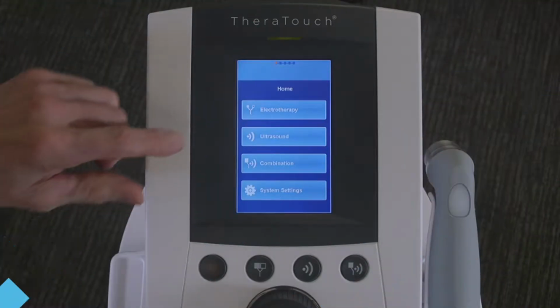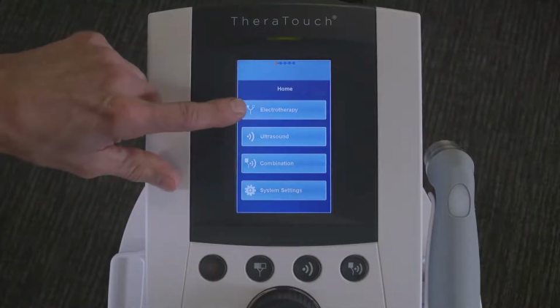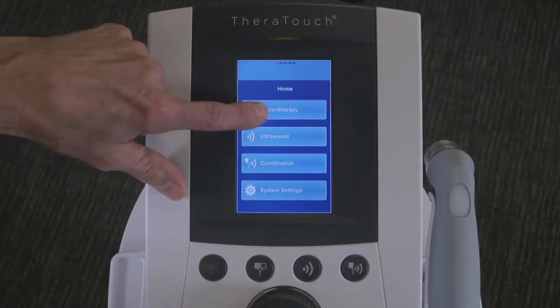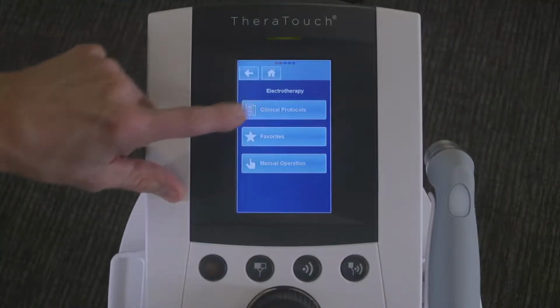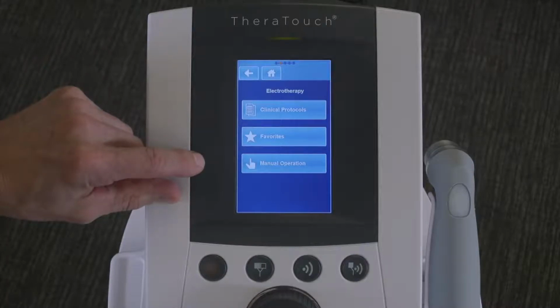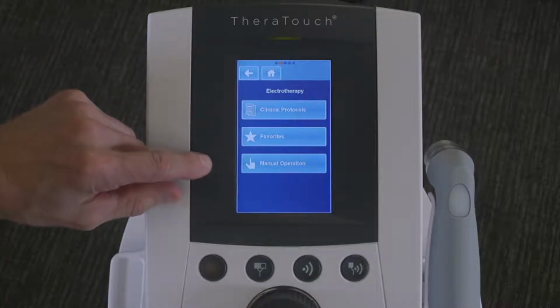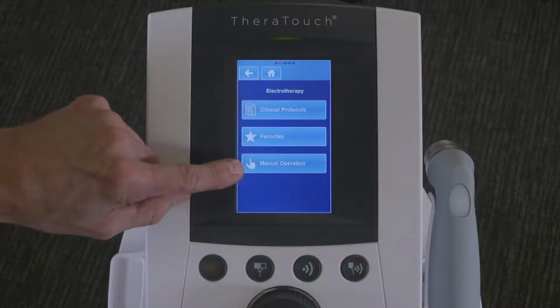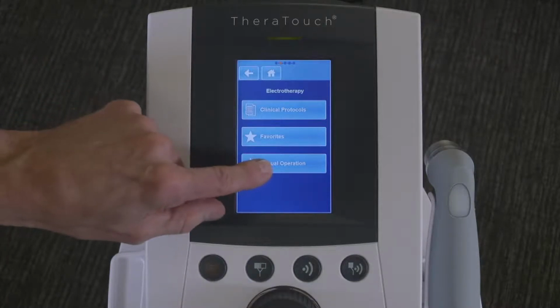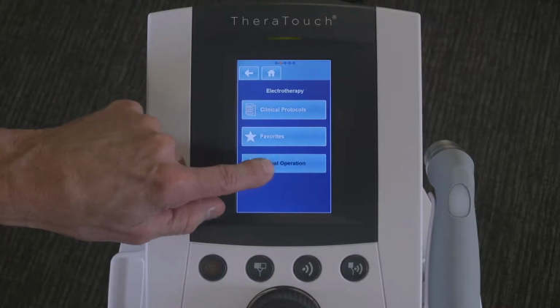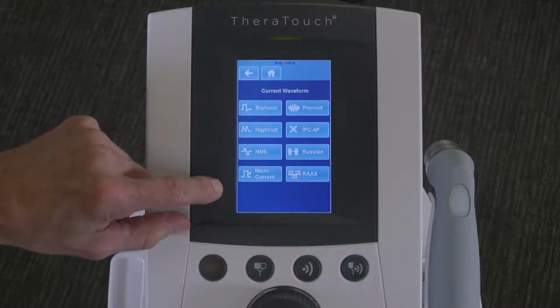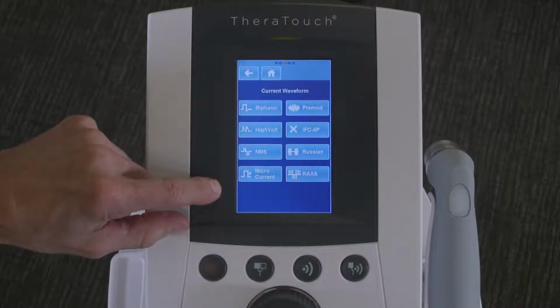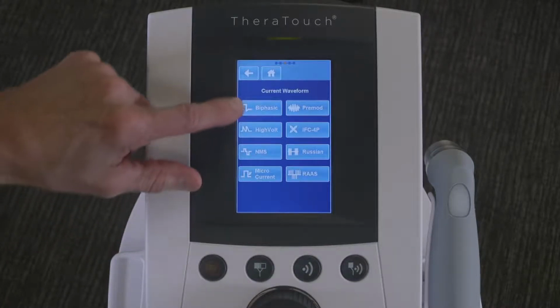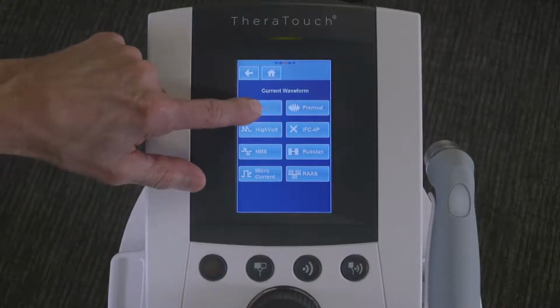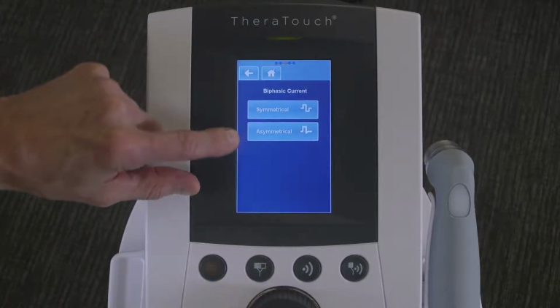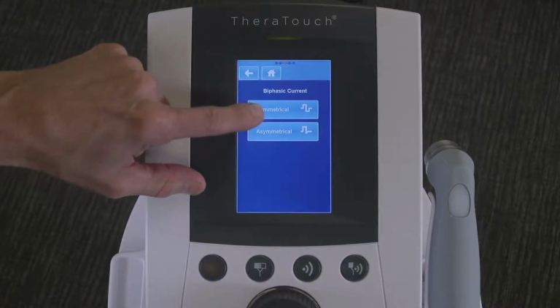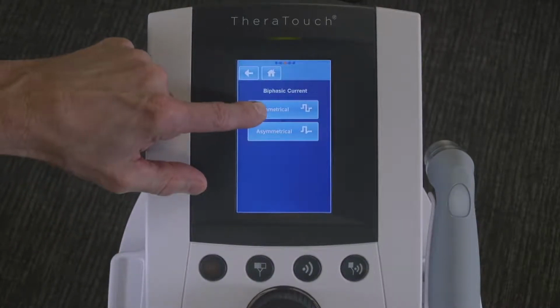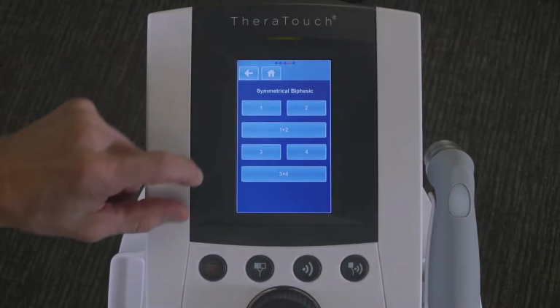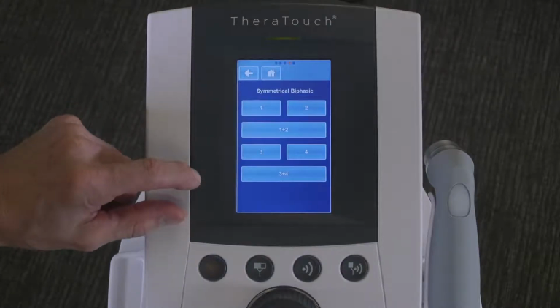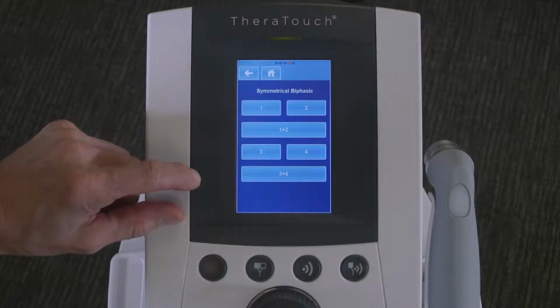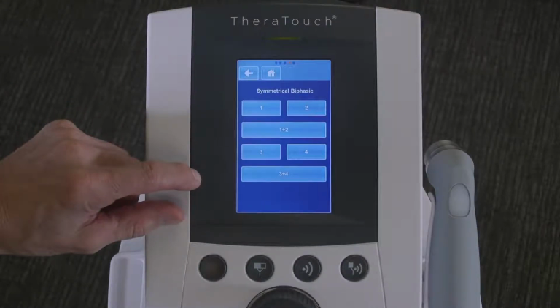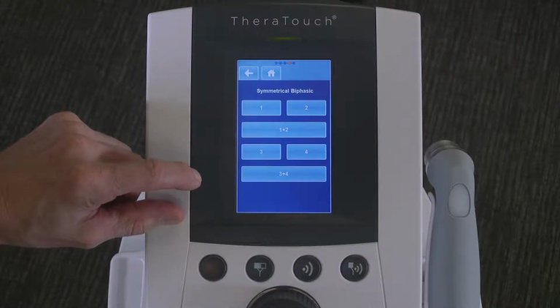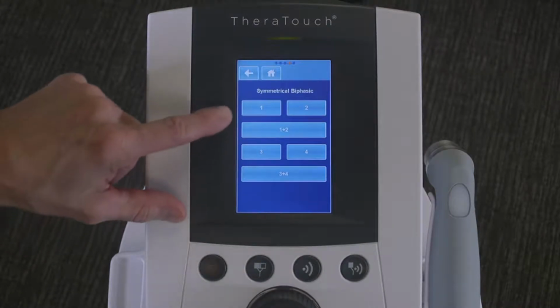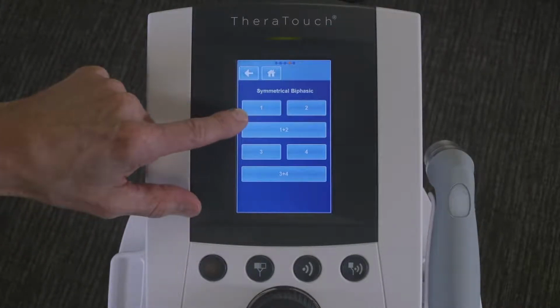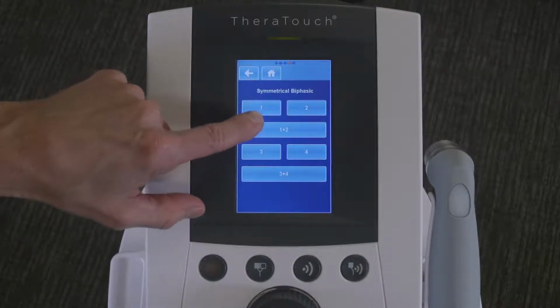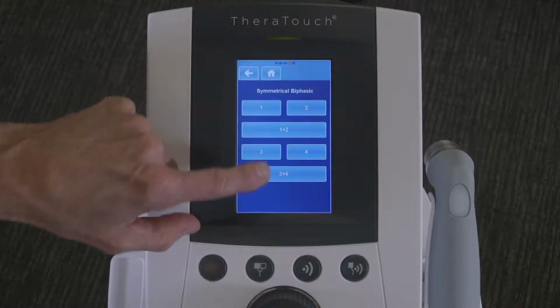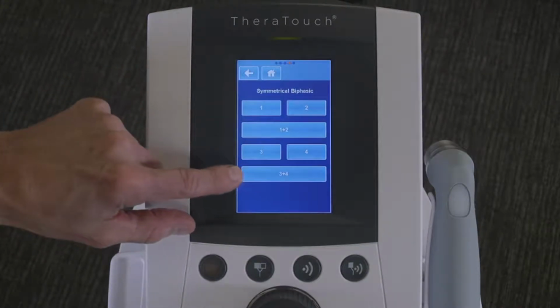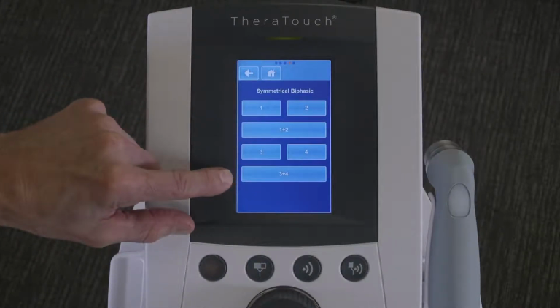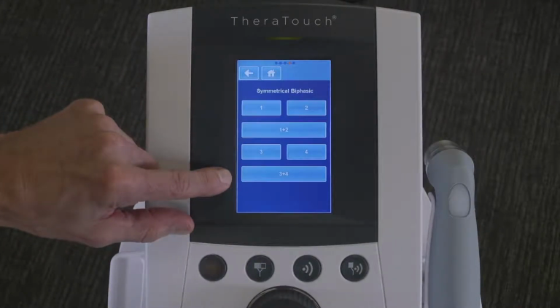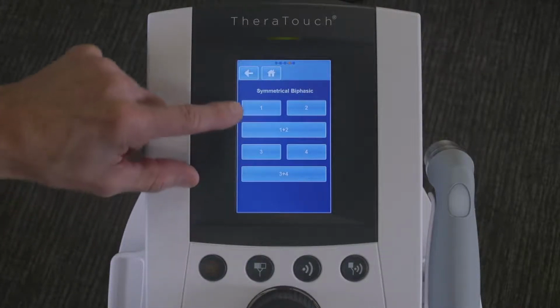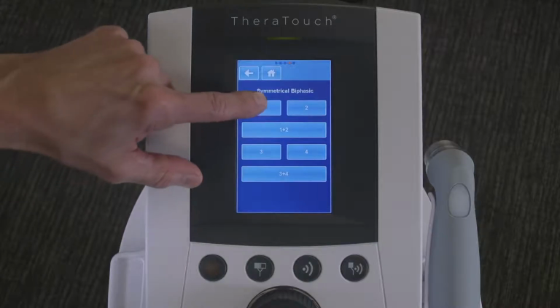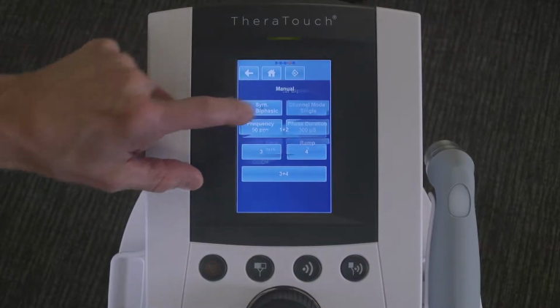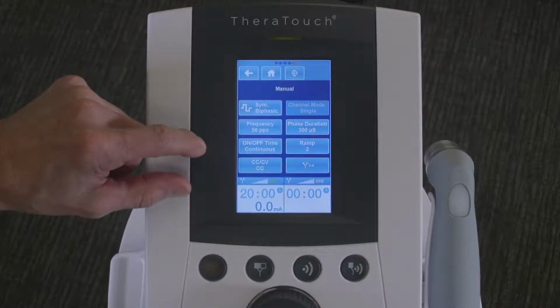First, you're going to select electrotherapy, manual operation, biphasic — symmetrical biphasic — and we want to make sure that we select the appropriate channel that you're using, in this case channel one.